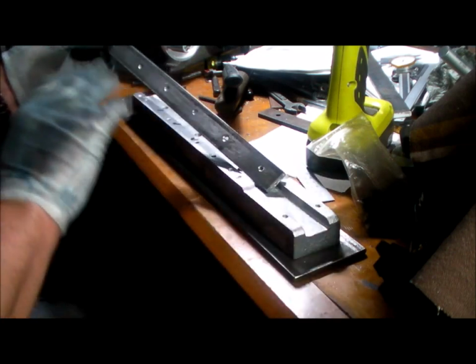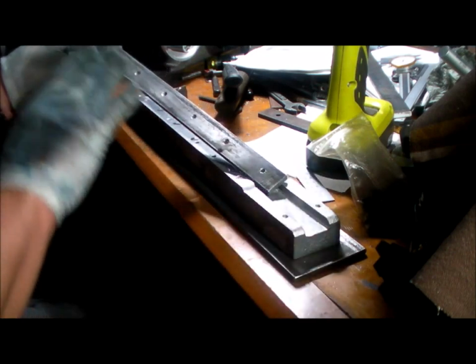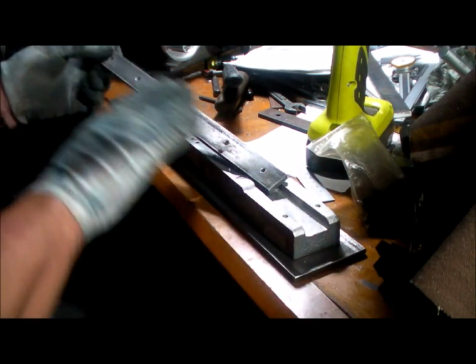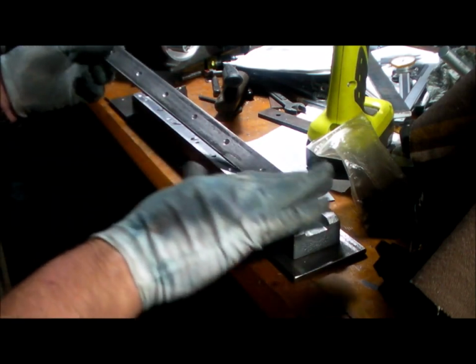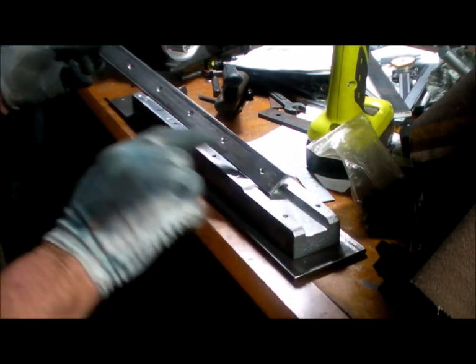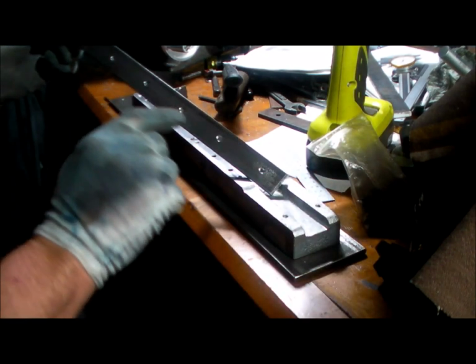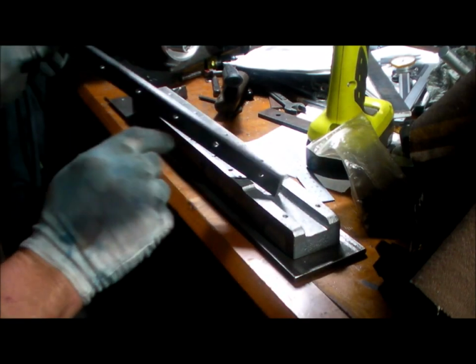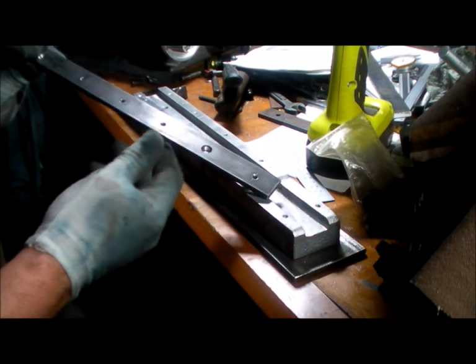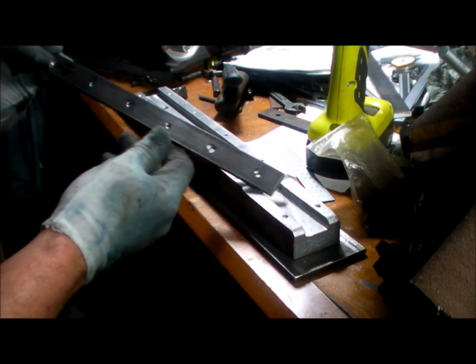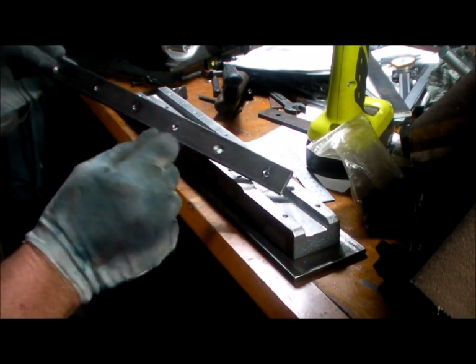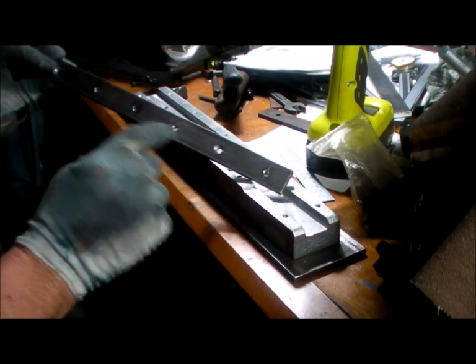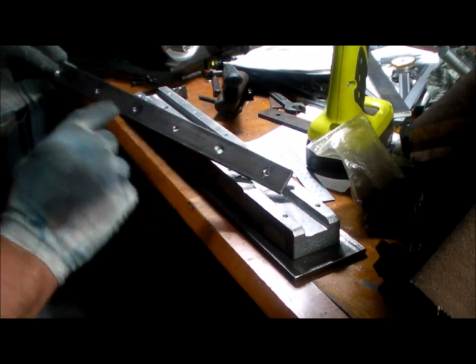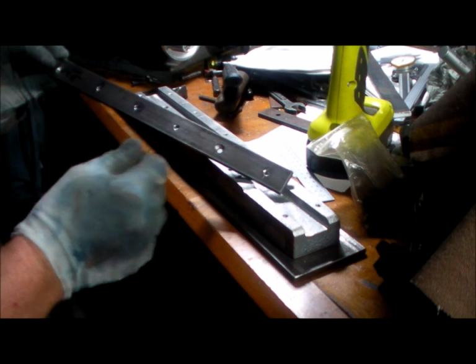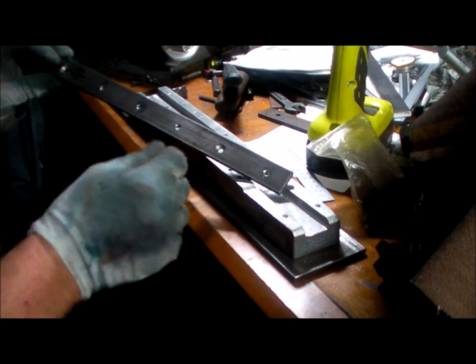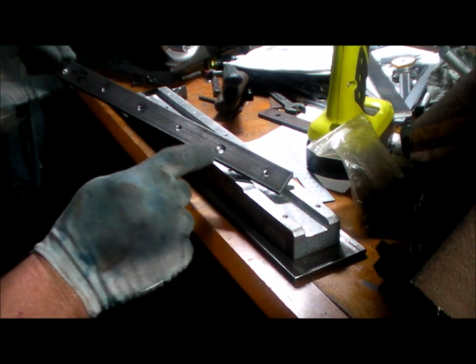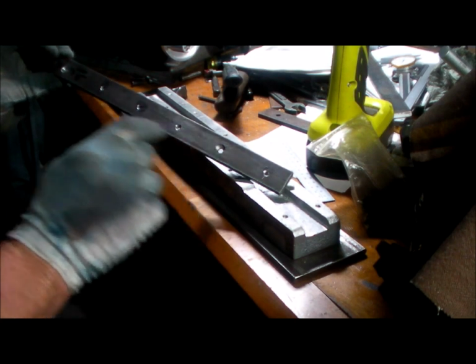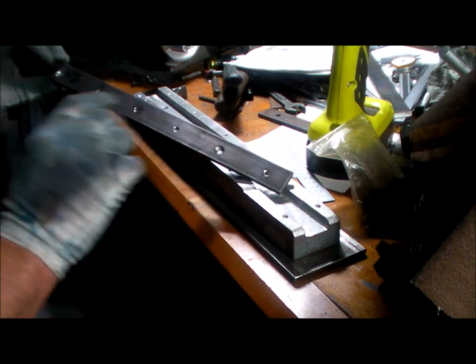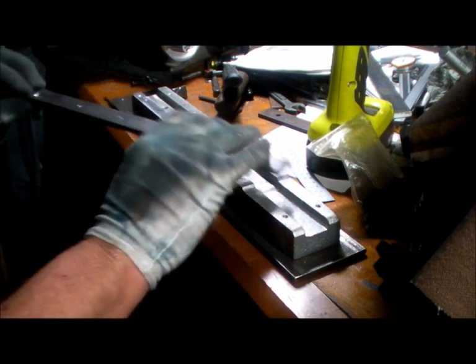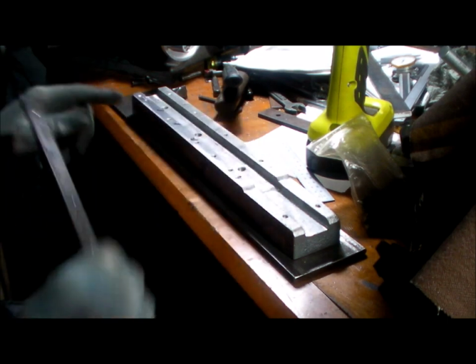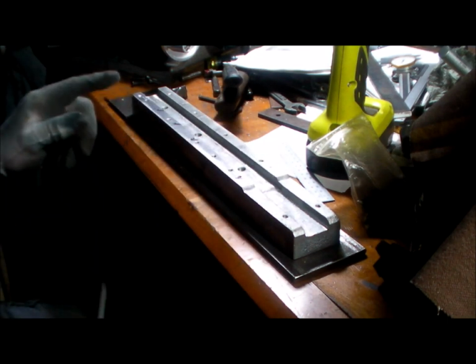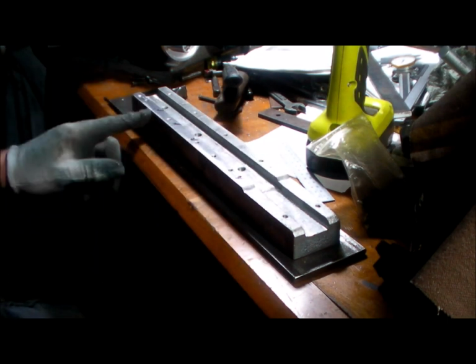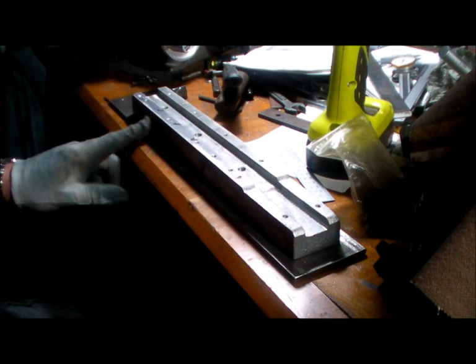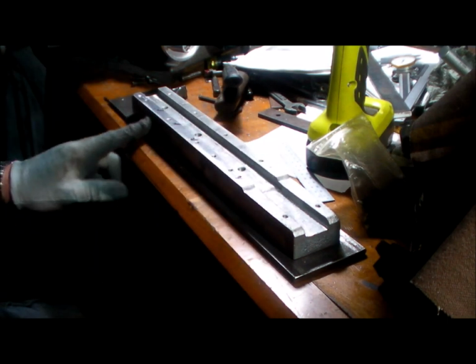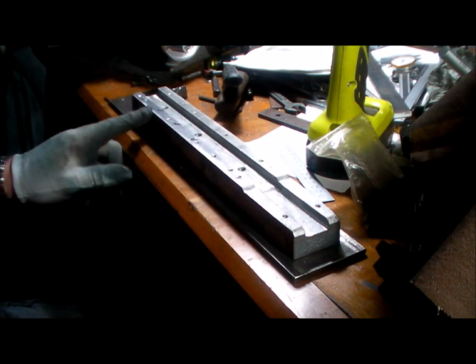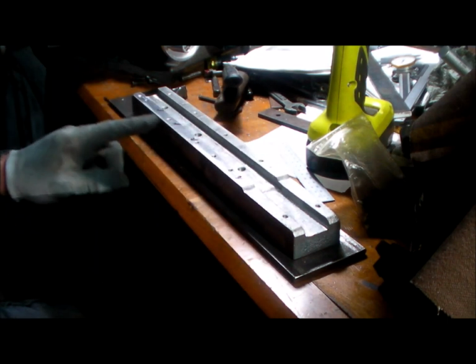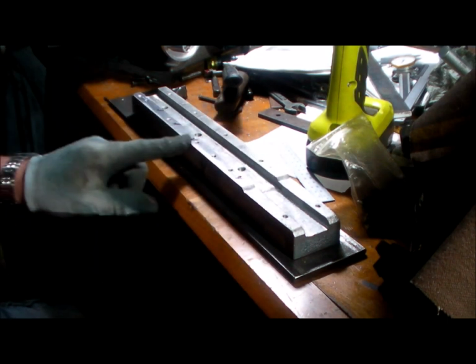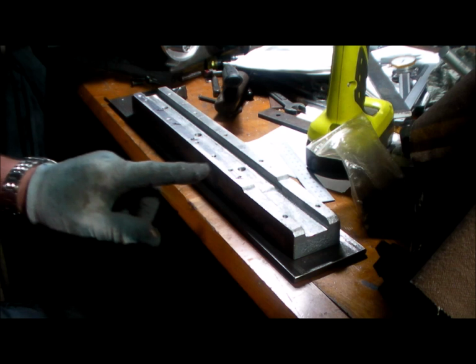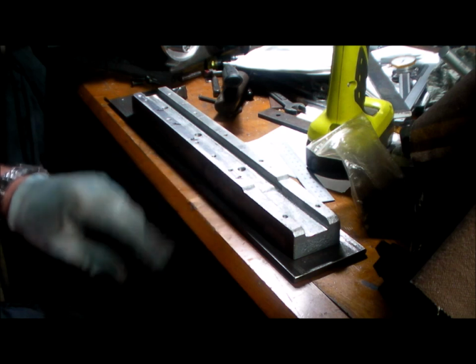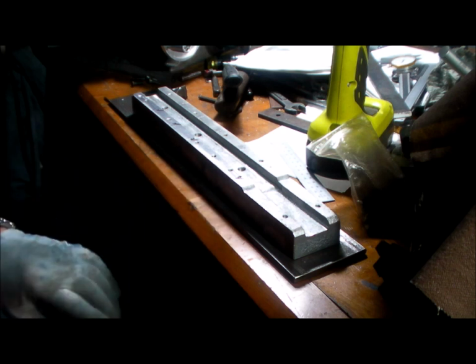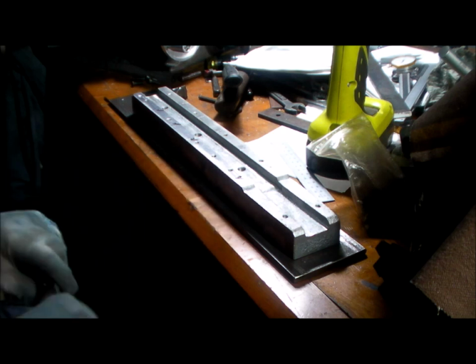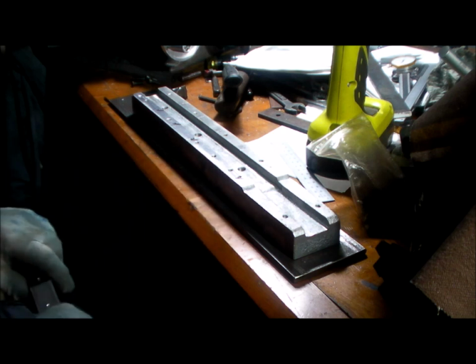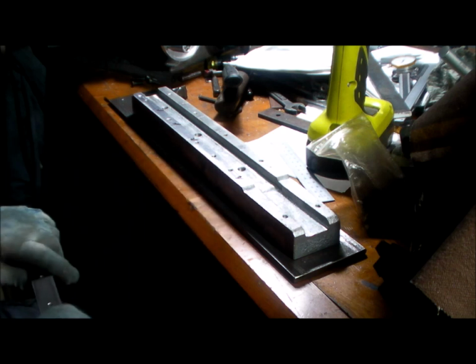Okay, drill these remaining out to 5mm, countersink them and tap those remaining holes.